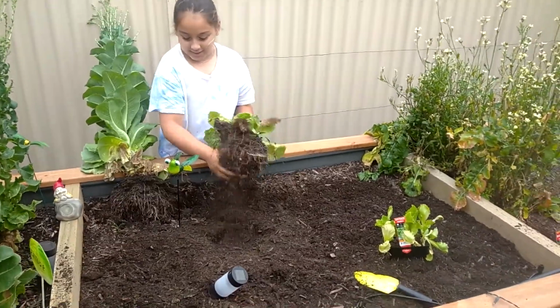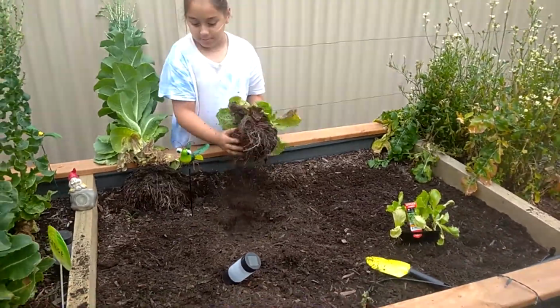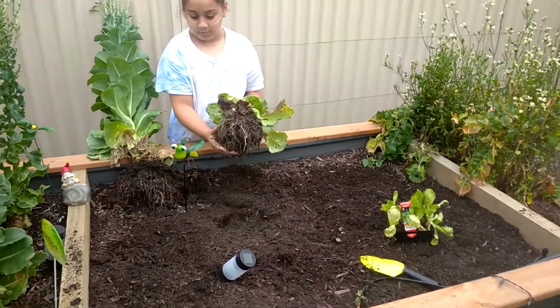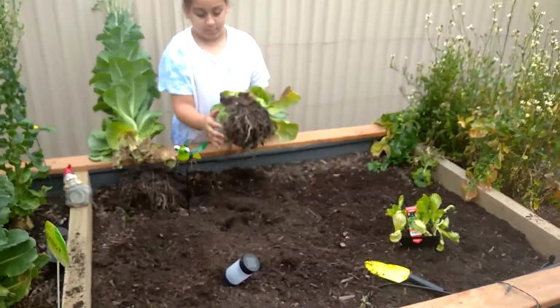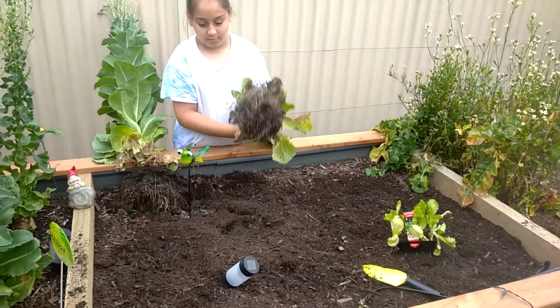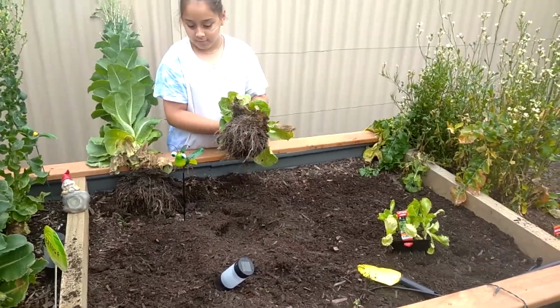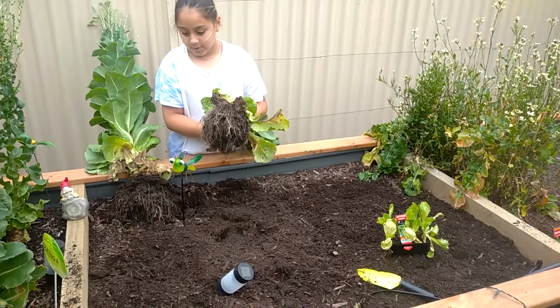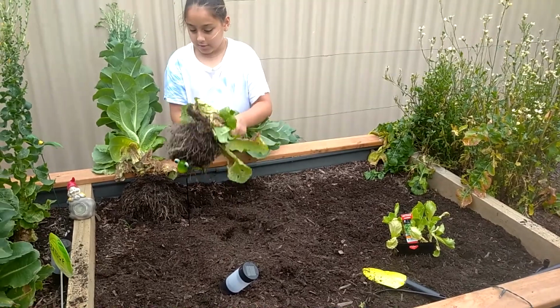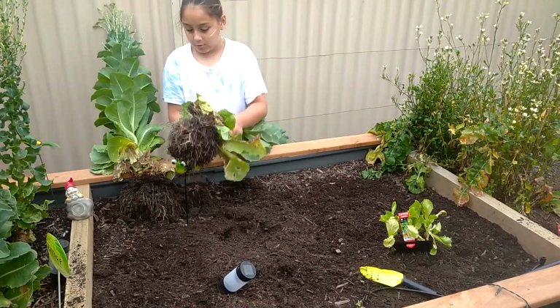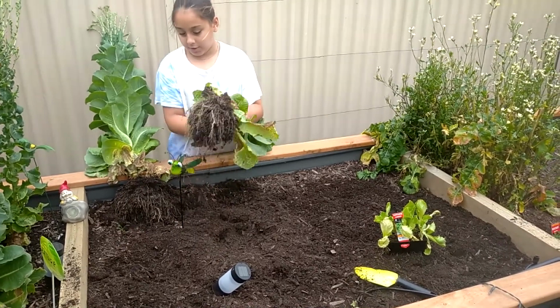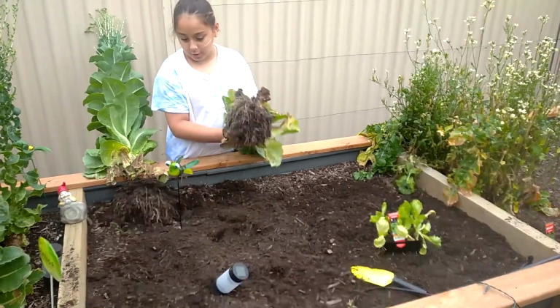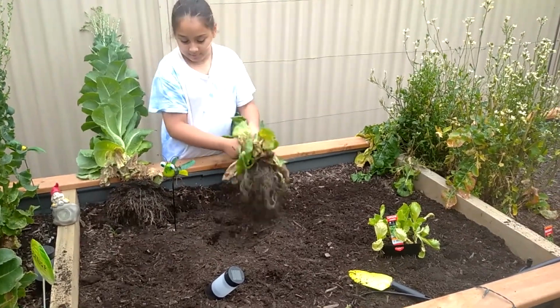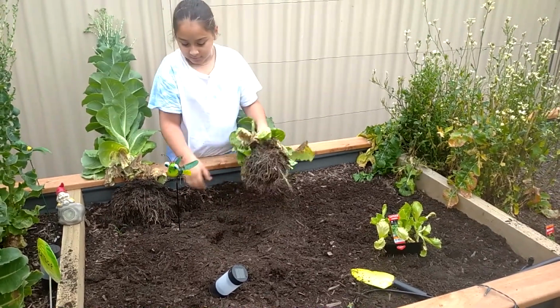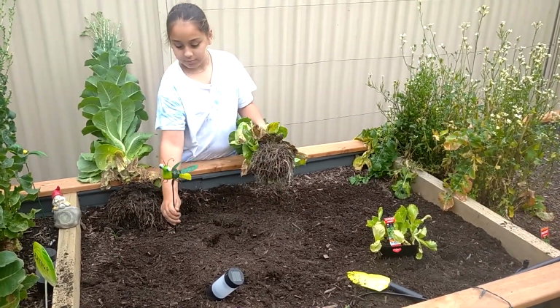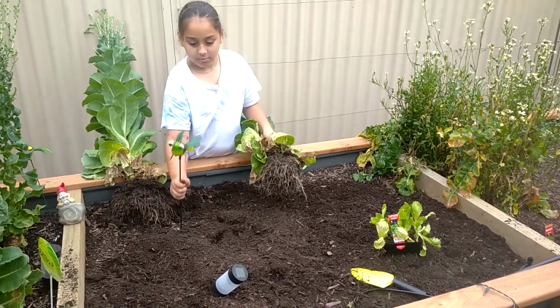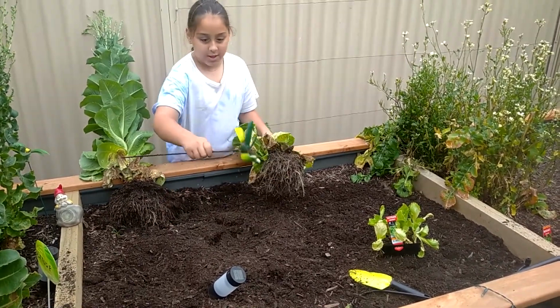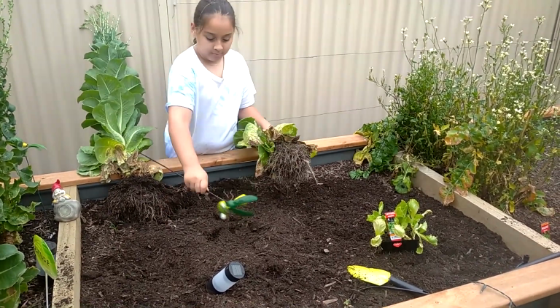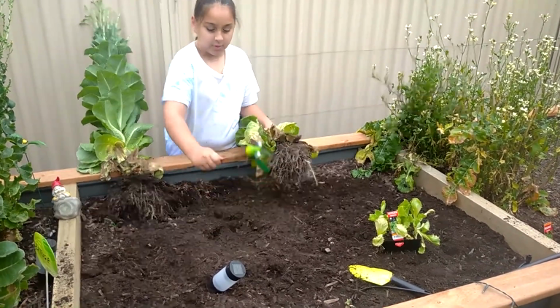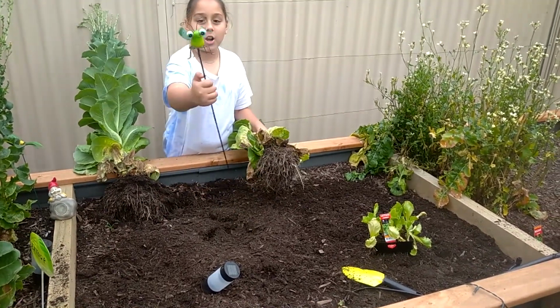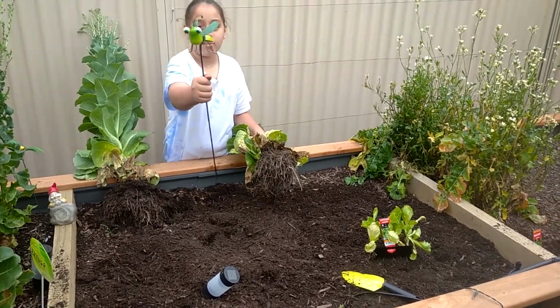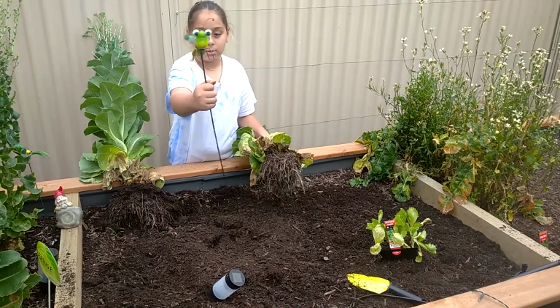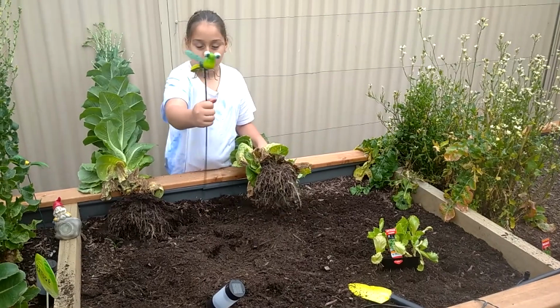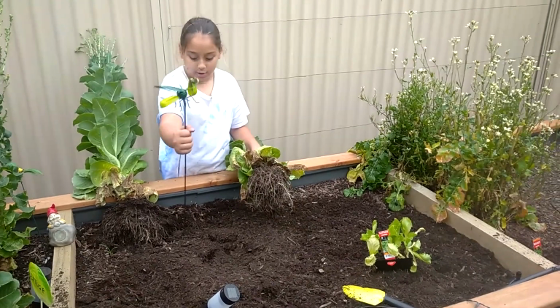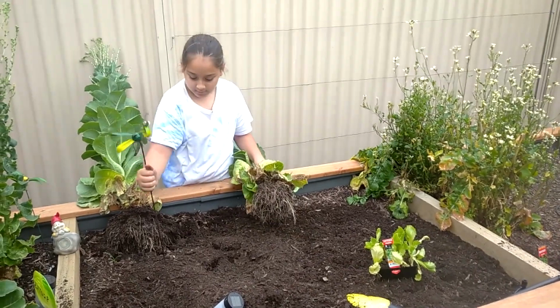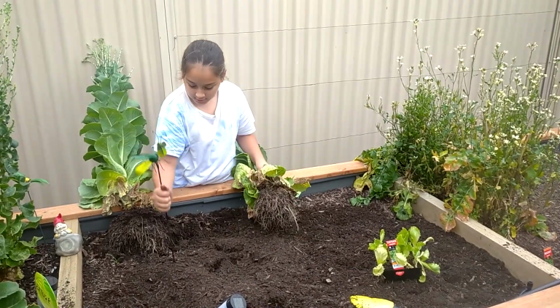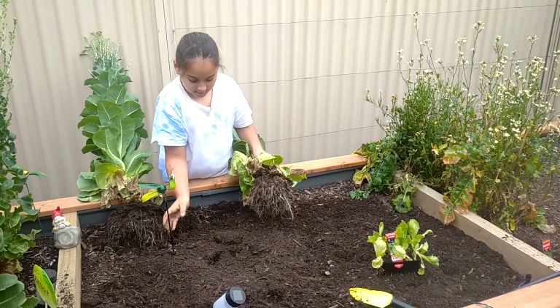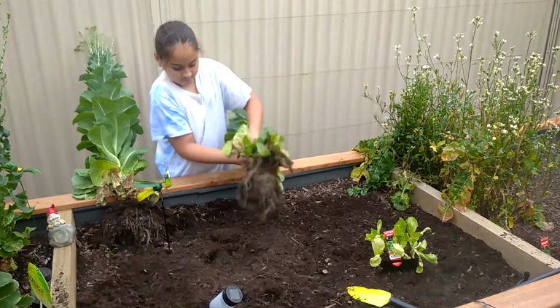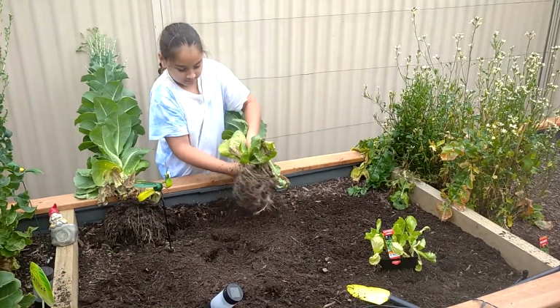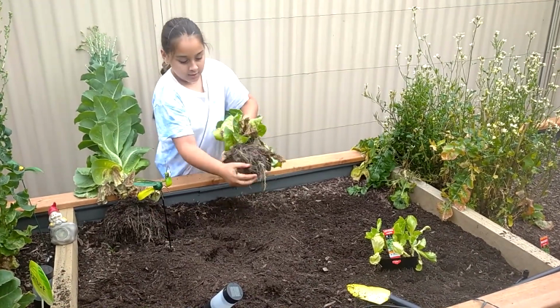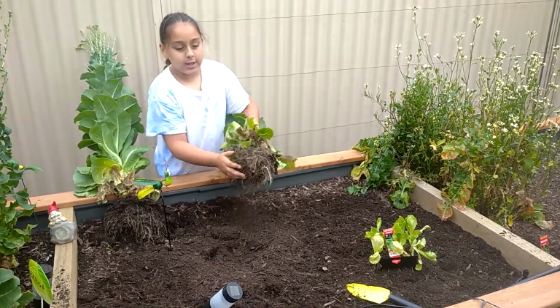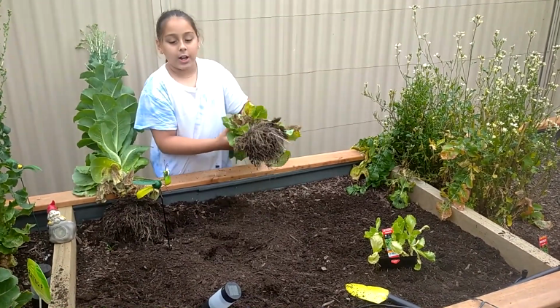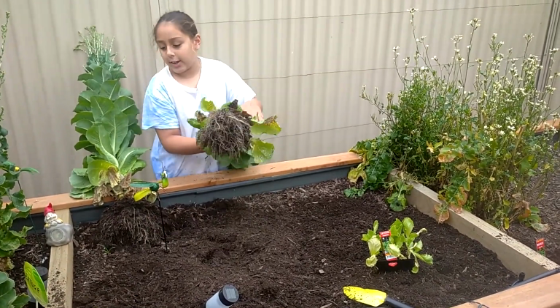Hey, isn't that a little grasshopper hanging out there? Yes, Mr. Grasshopper! Hello, my name is Mr. Grasshopper. He guards our lettuce.